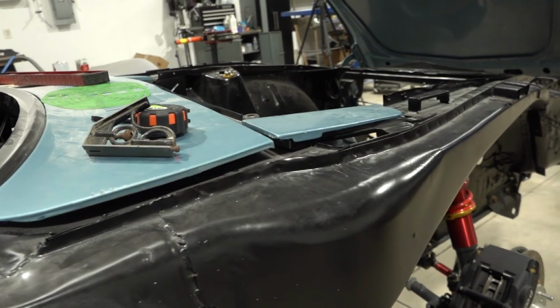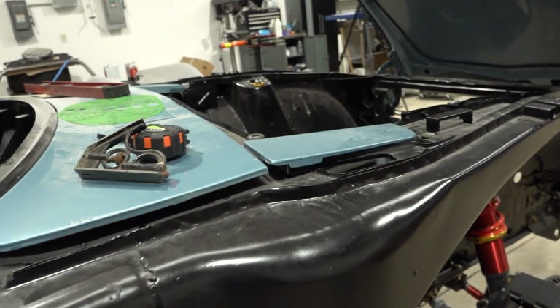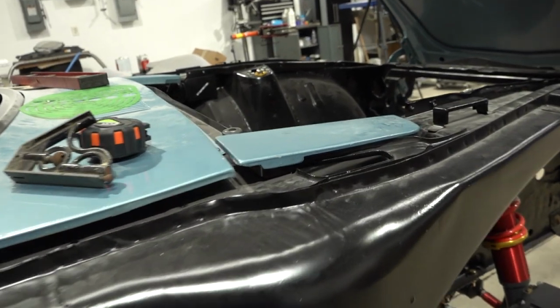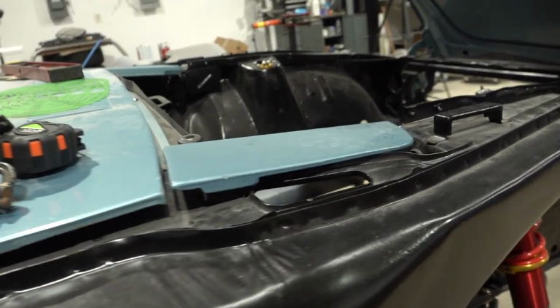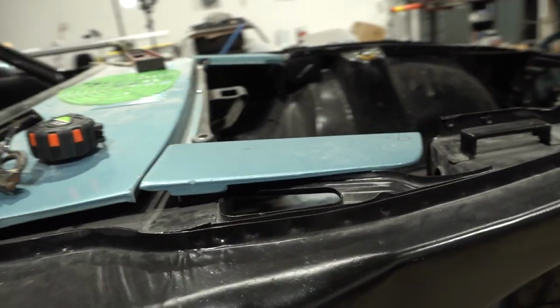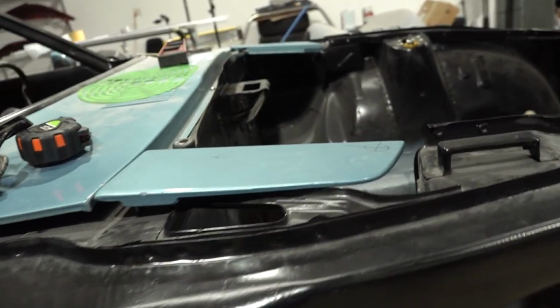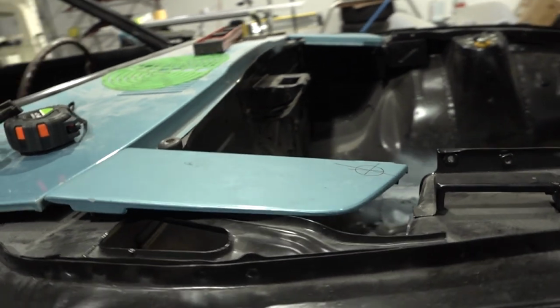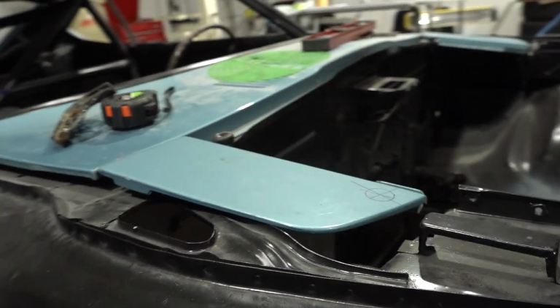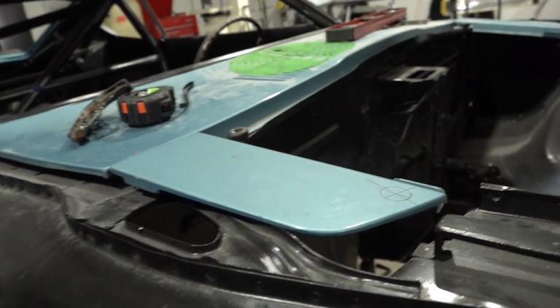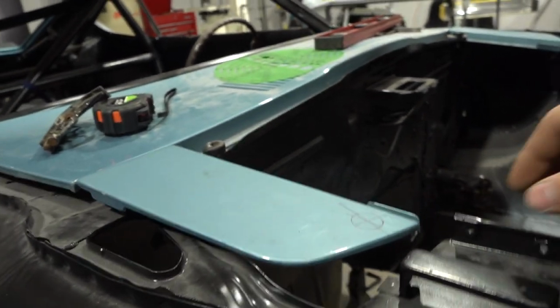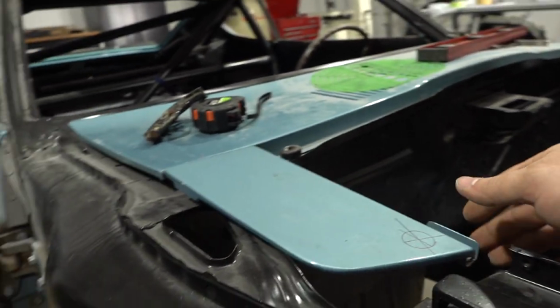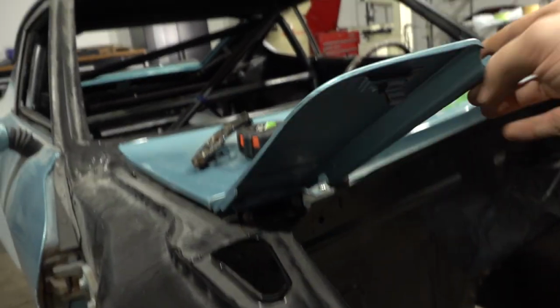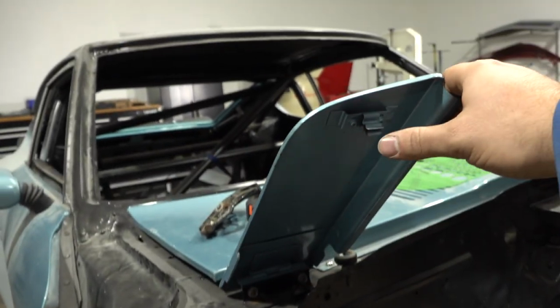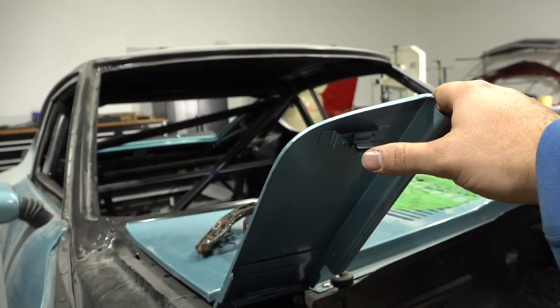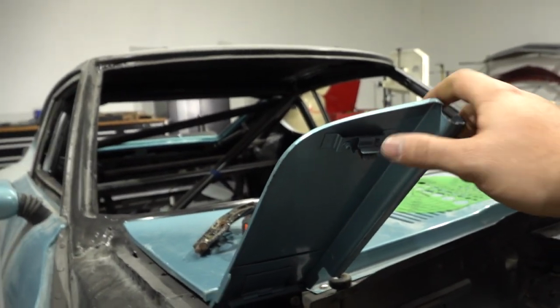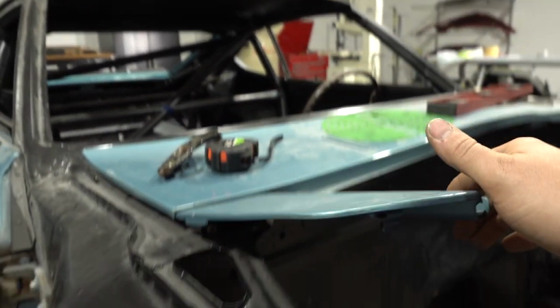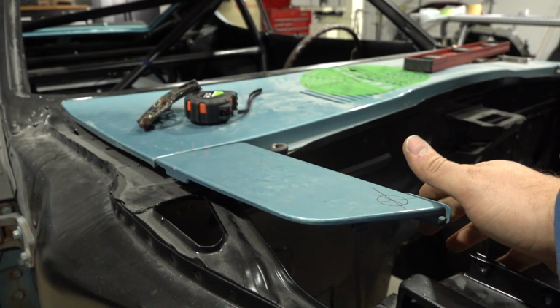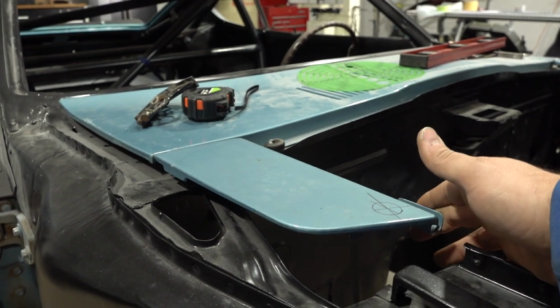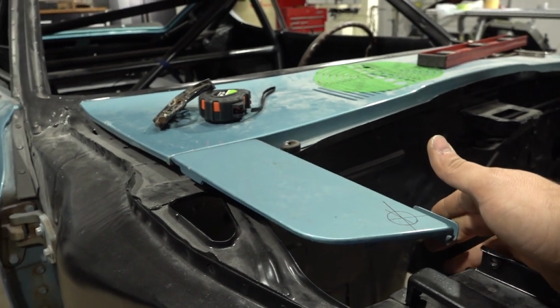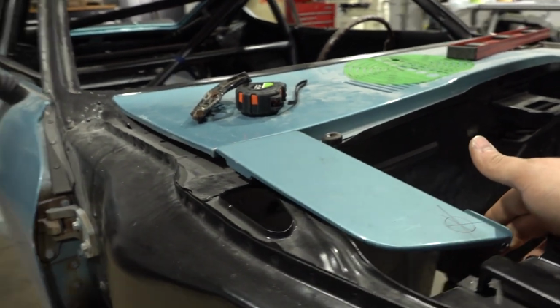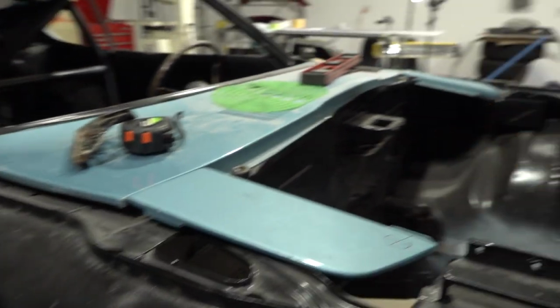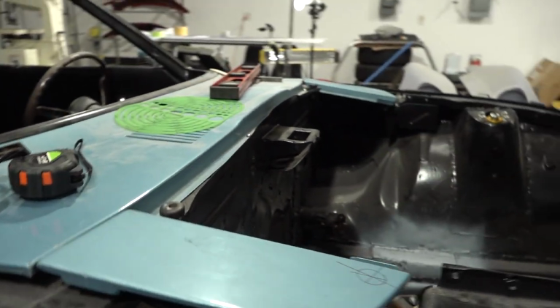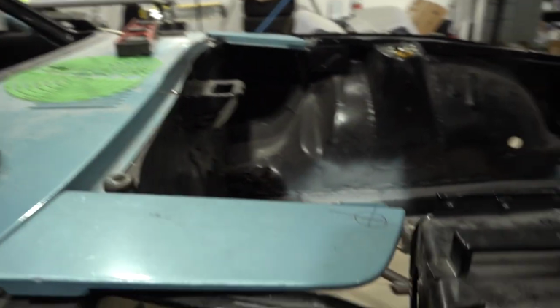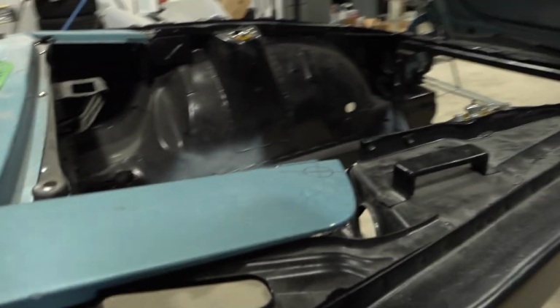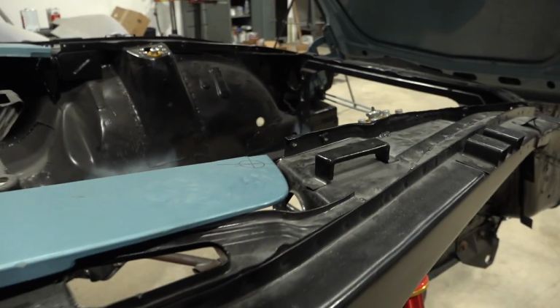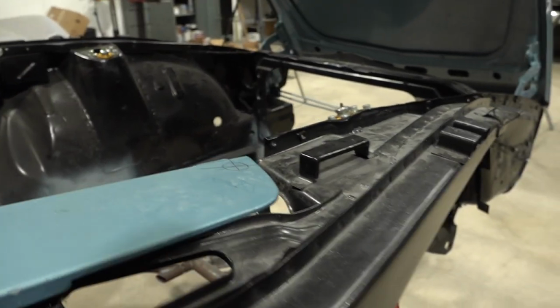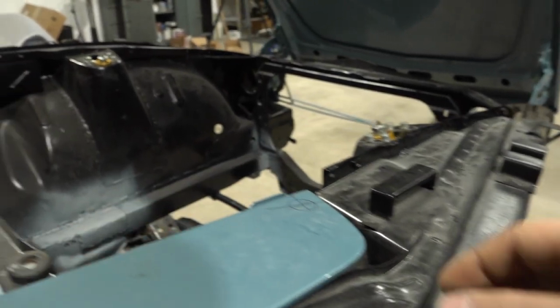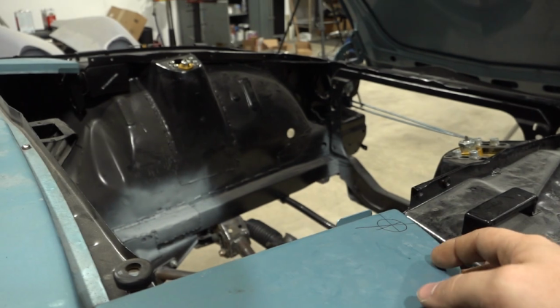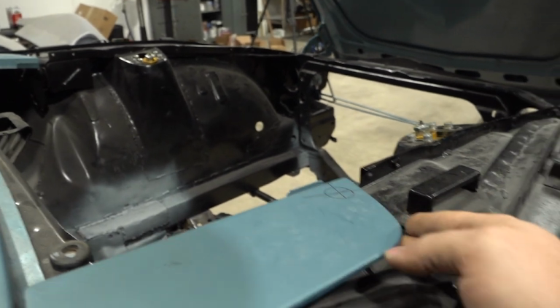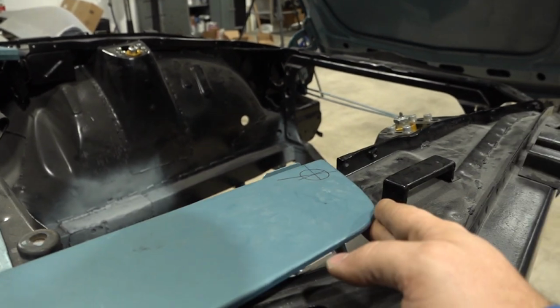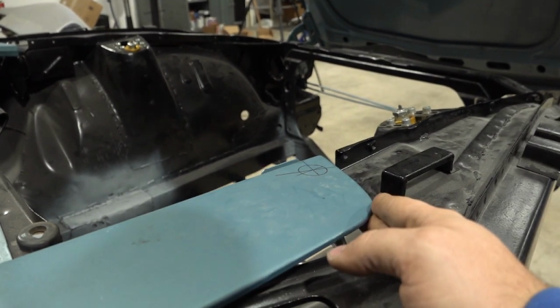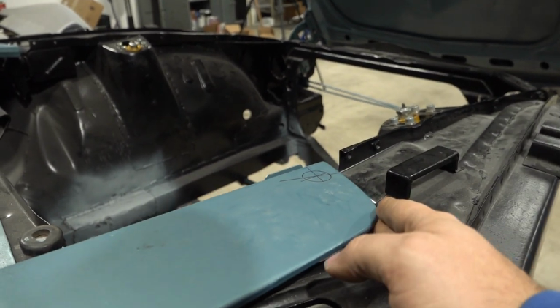Let me walk you through what I've got going on here. These service doors from the factory mounted on clips on the bottom side to the original fenders of the car. The fiberglass fenders I have have no provision for that, so we've got to go ahead and make some kind of mount to hold it in position.